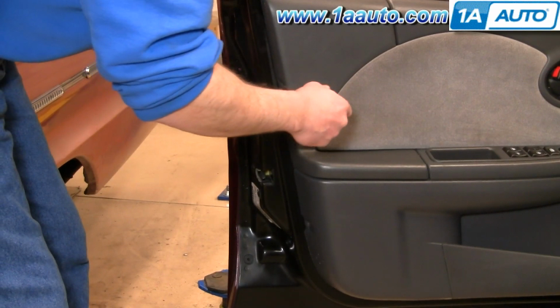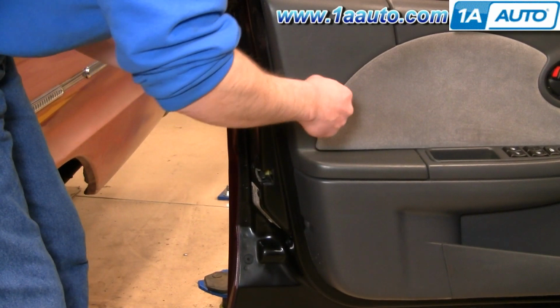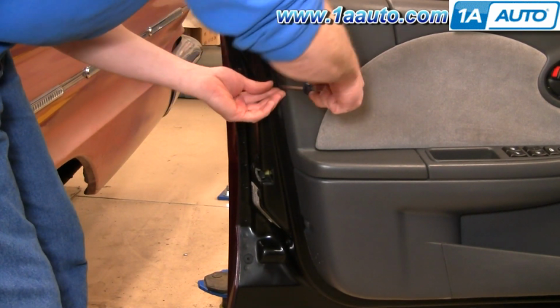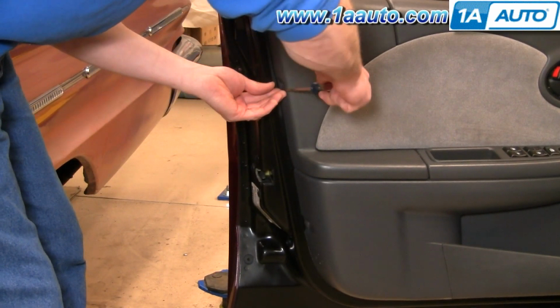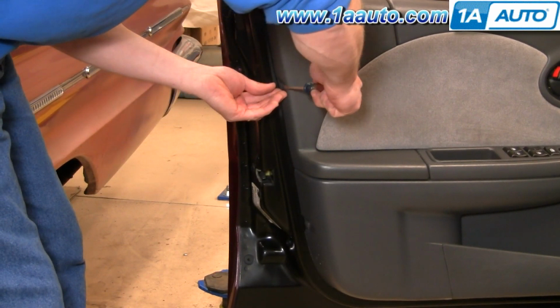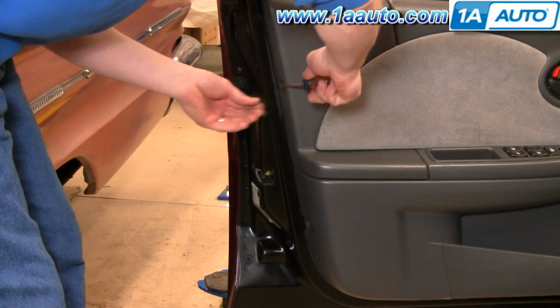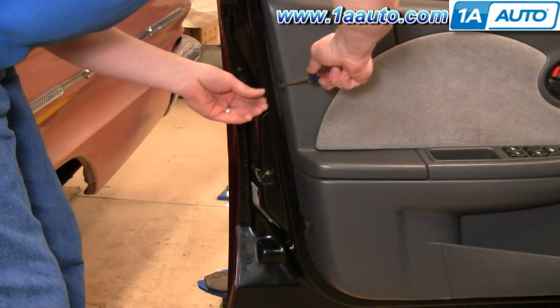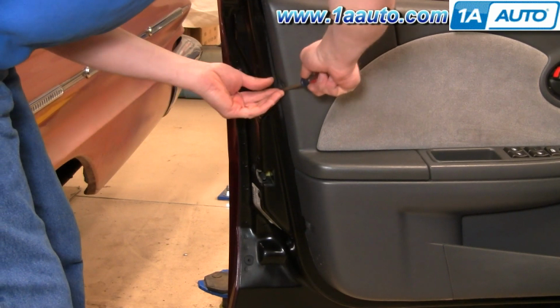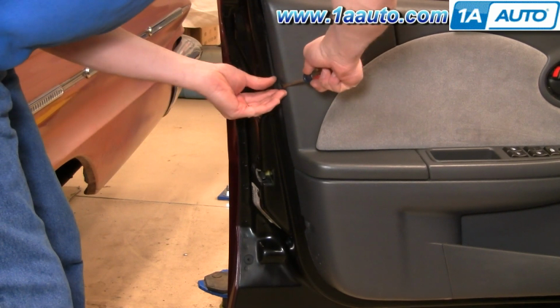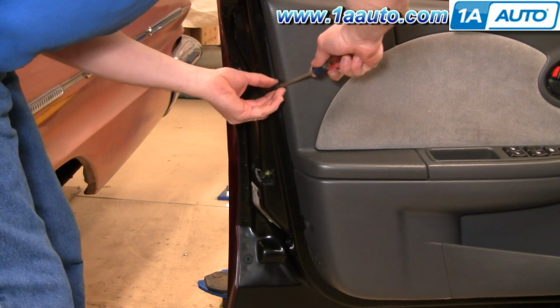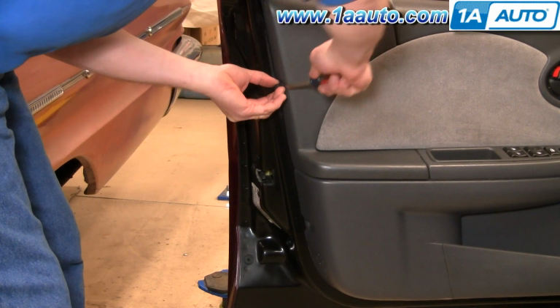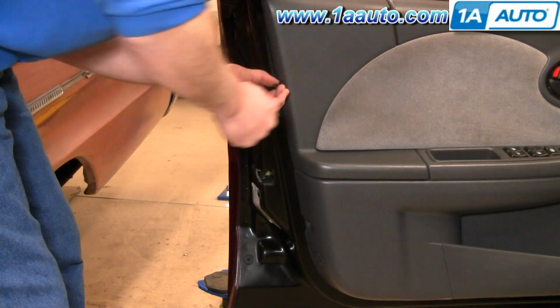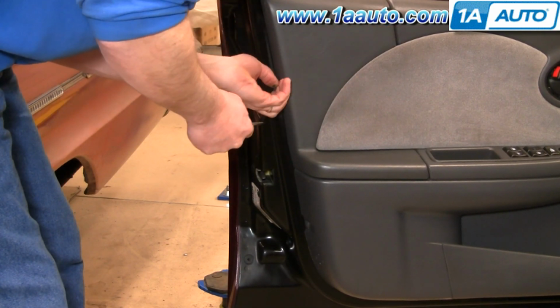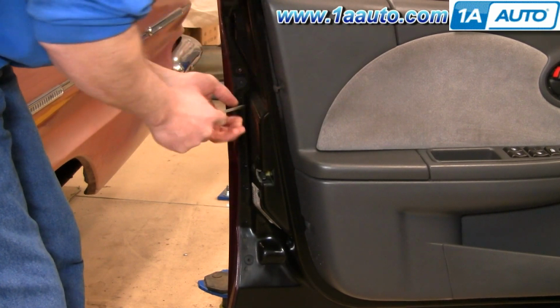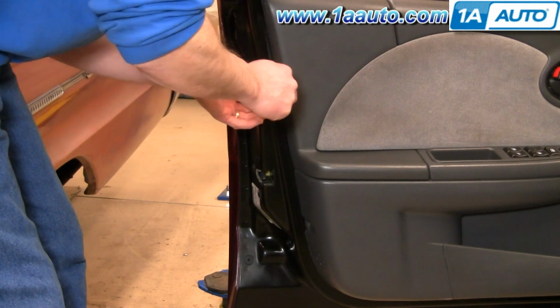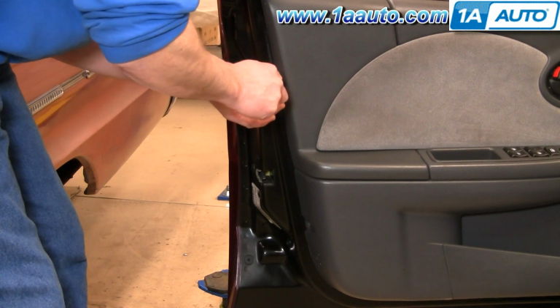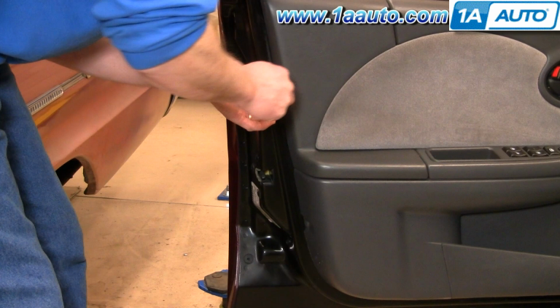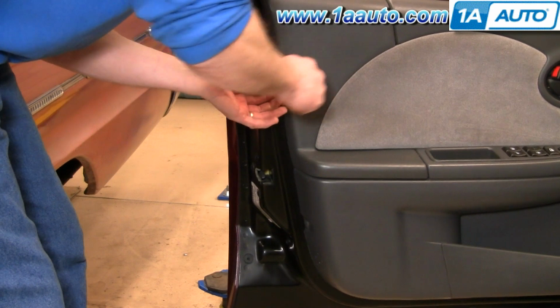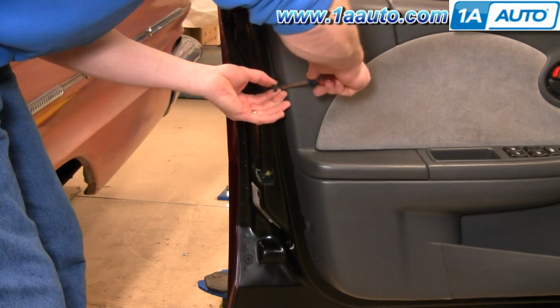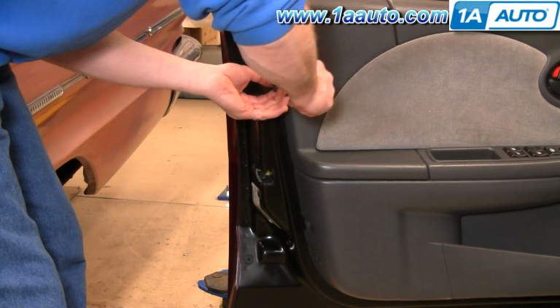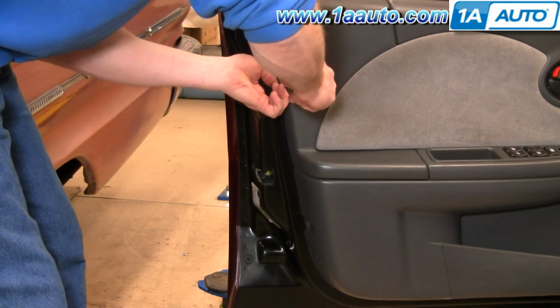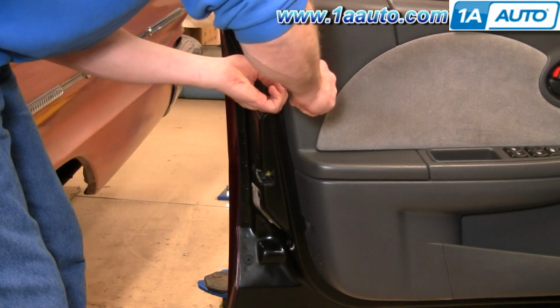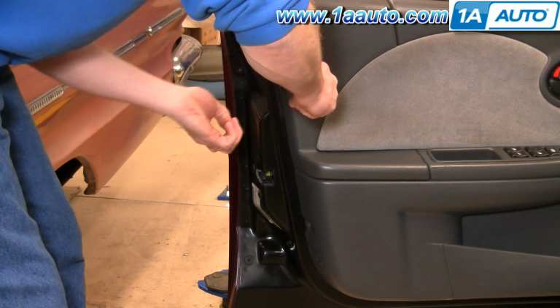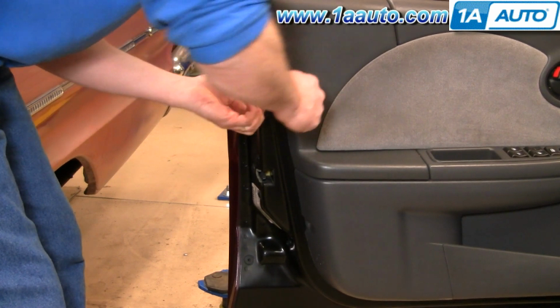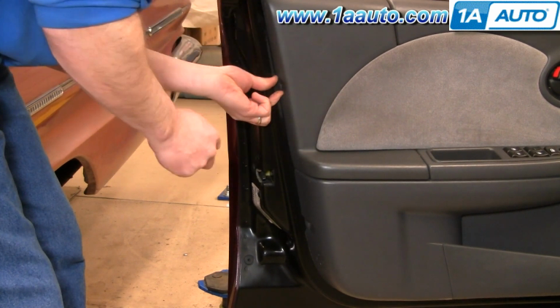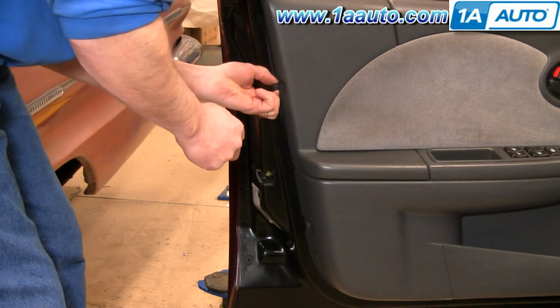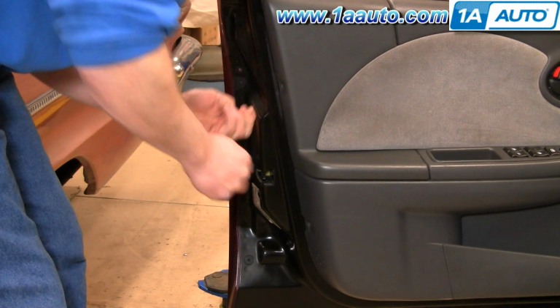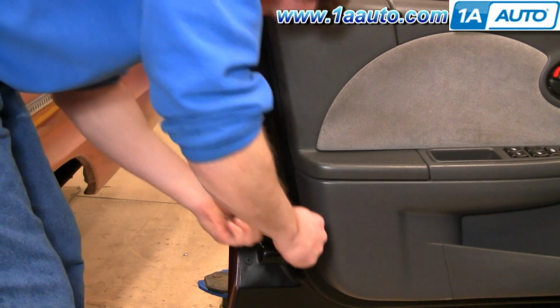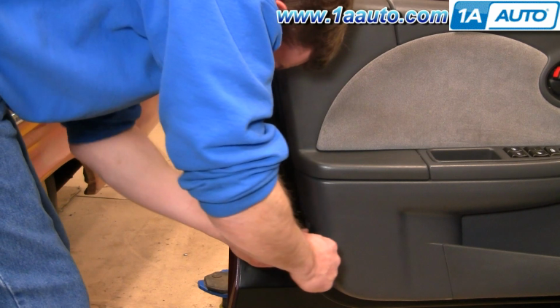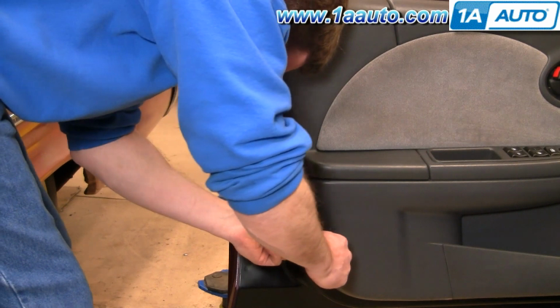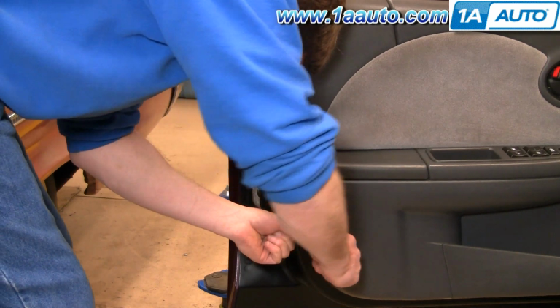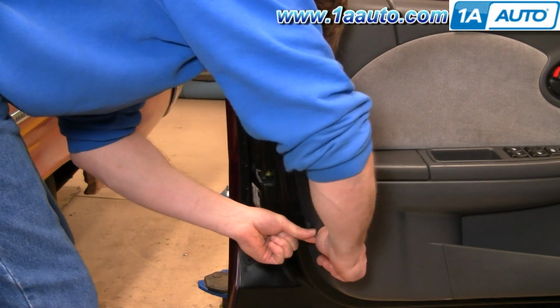Now to remove these clips, just pry out on the center, pull those out, and then you can pull them all the way out — the clip comes out. Same thing down here.